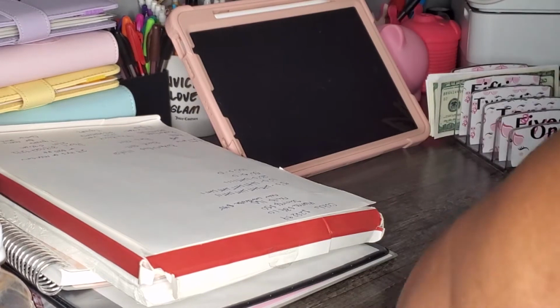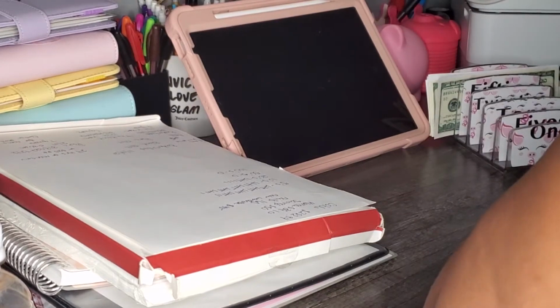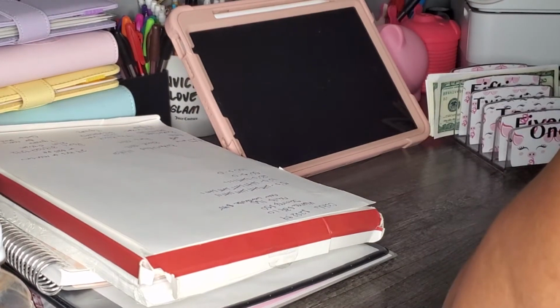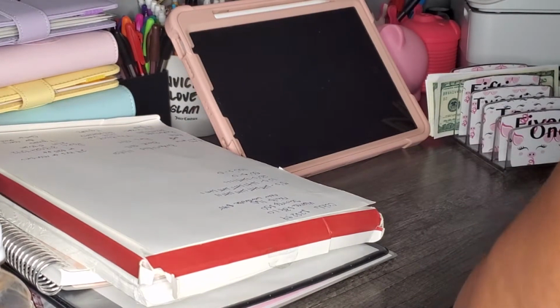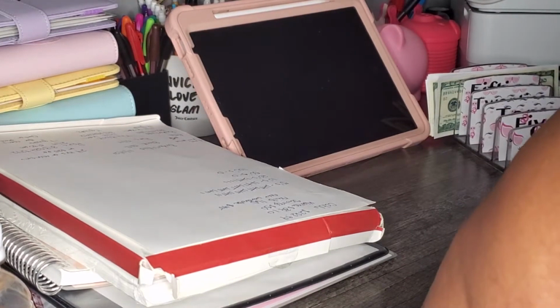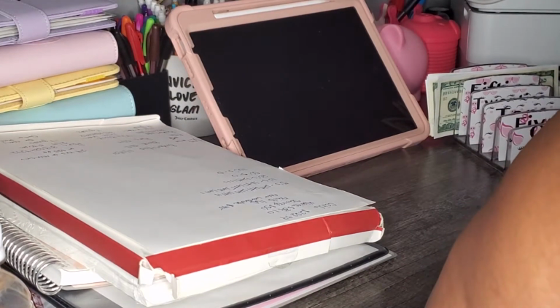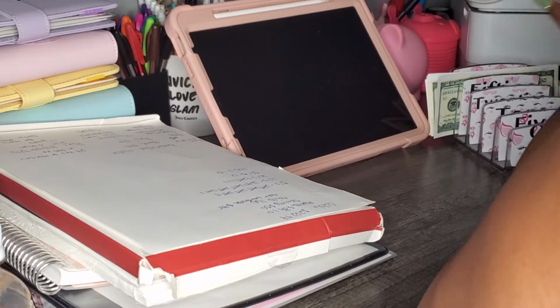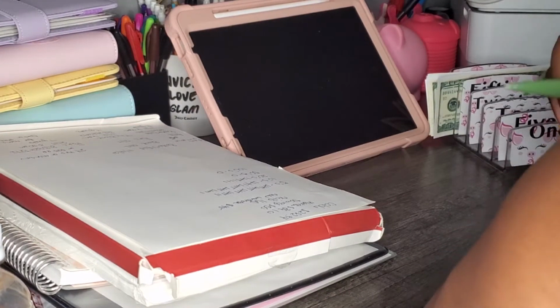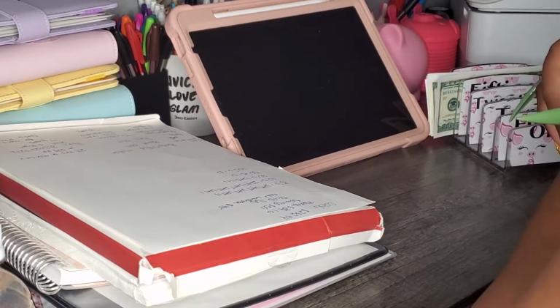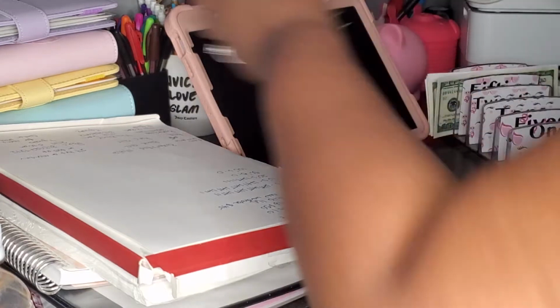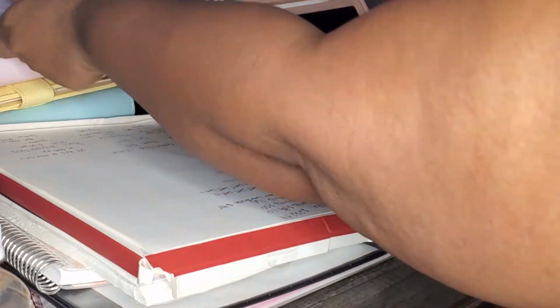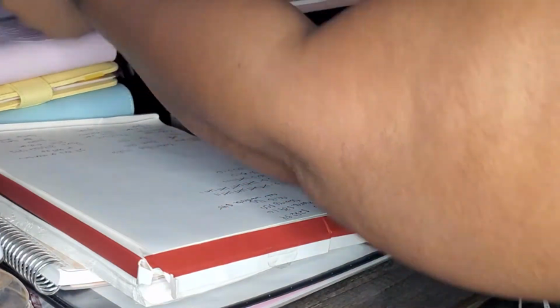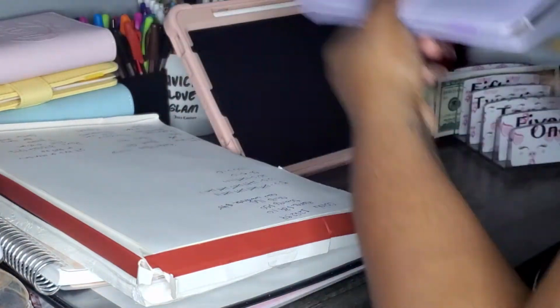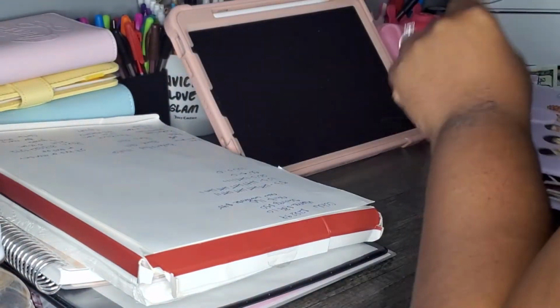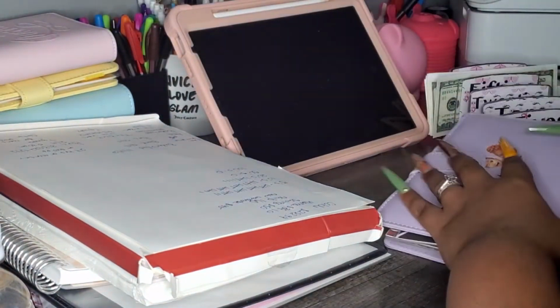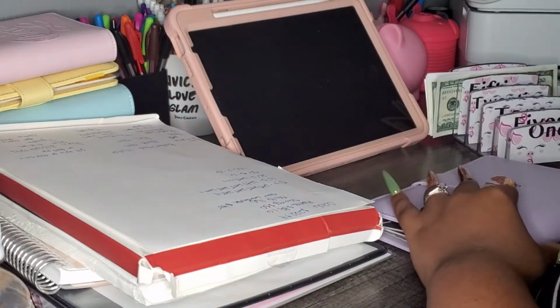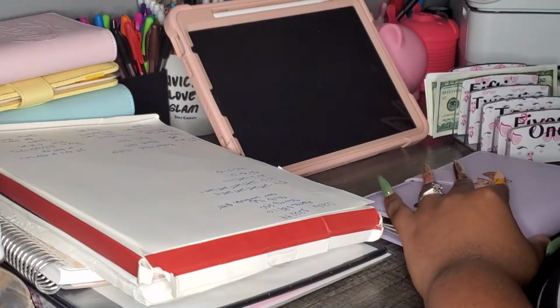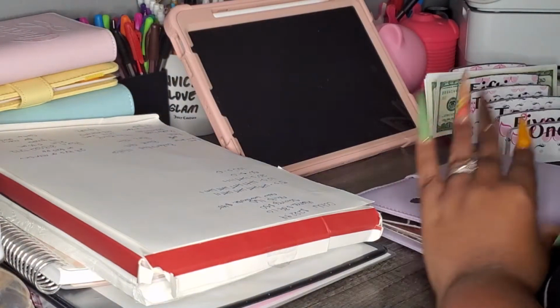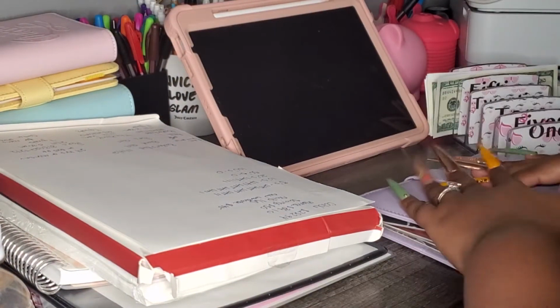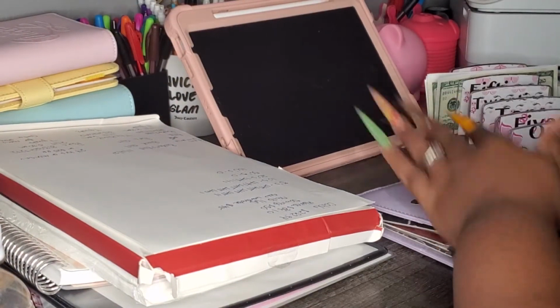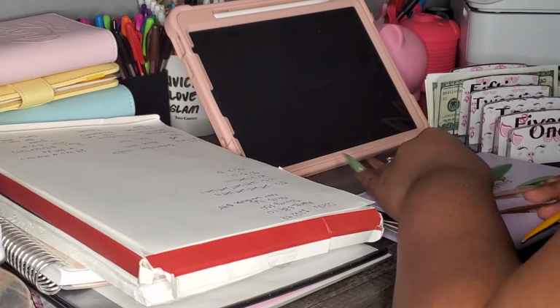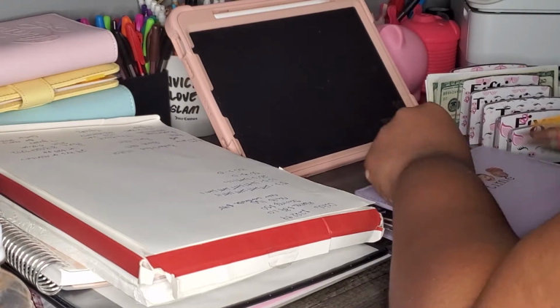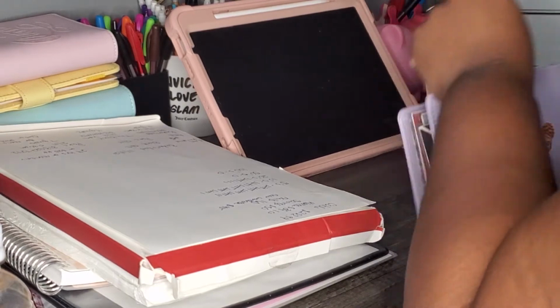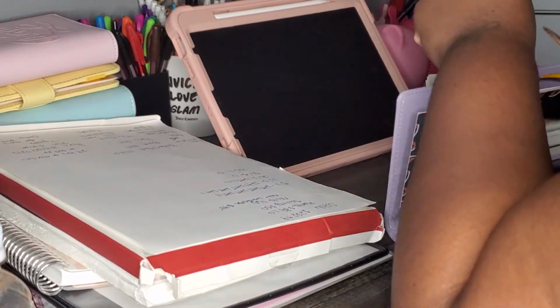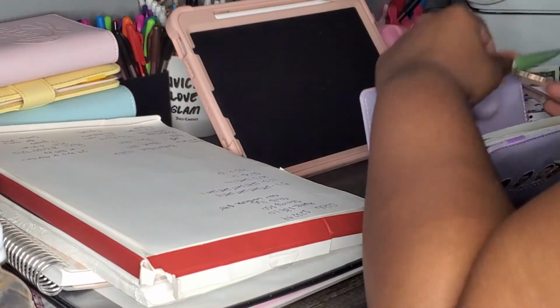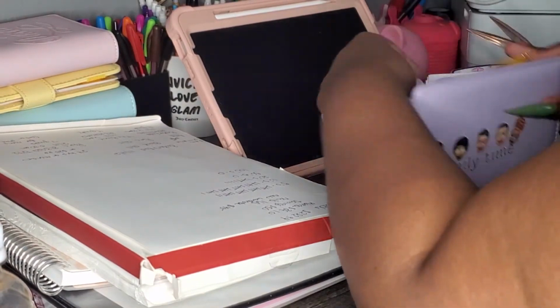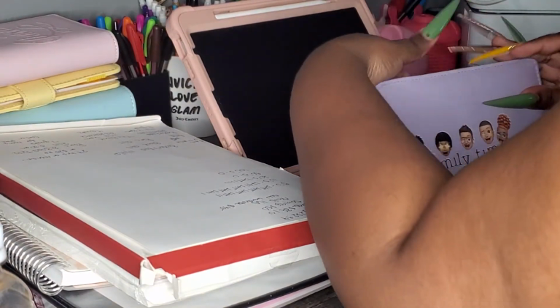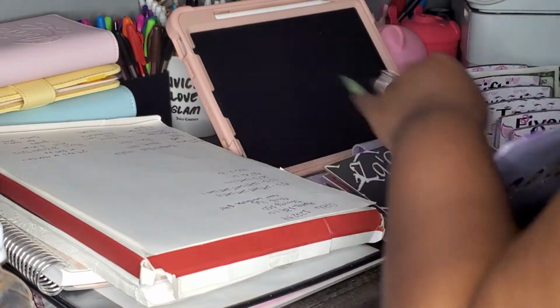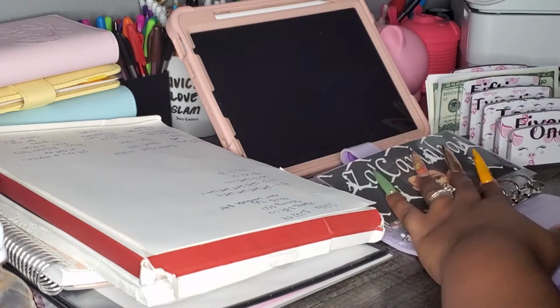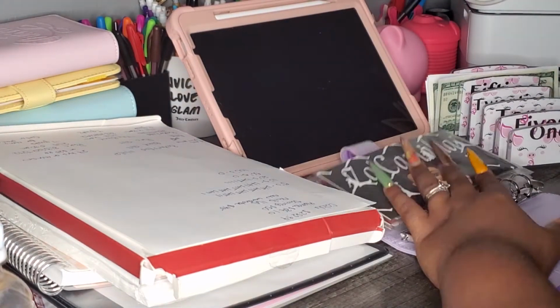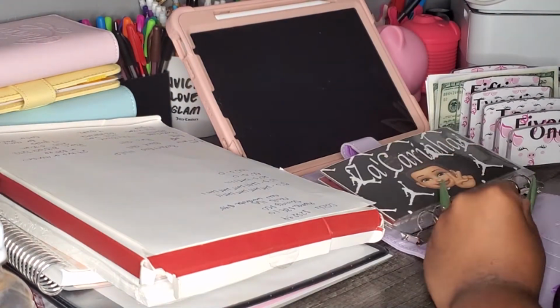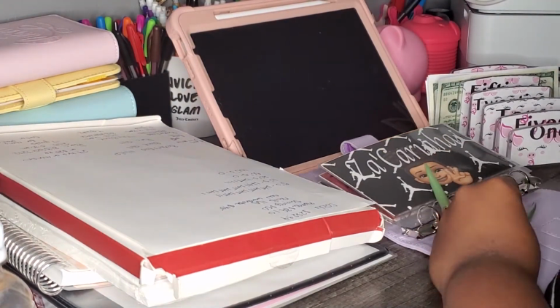Hey guys, welcome back to my YouTube channel, Queen's Budget. I am at work and I am recording this for my last video. We're gonna do a bill condensing today because I was asked to do one on camera — I was gonna do it not on camera, but I'm gonna go ahead and do it.